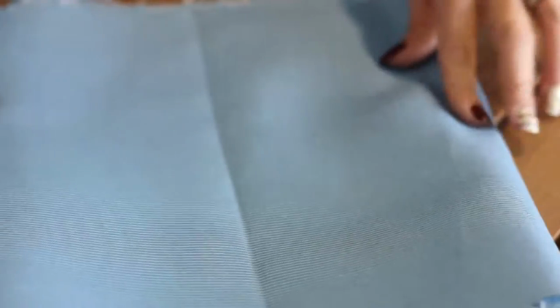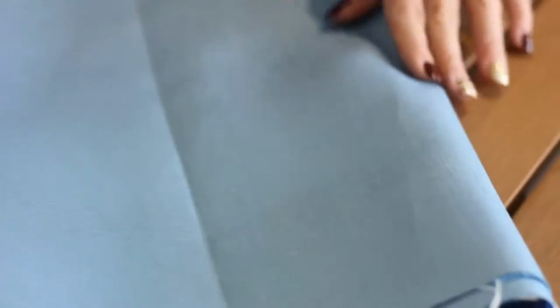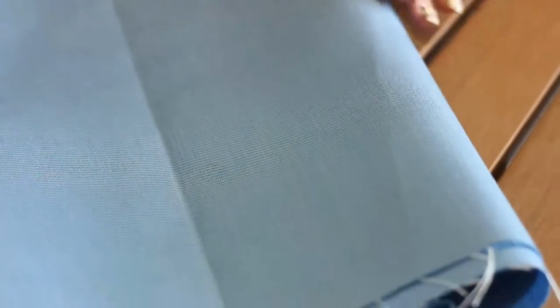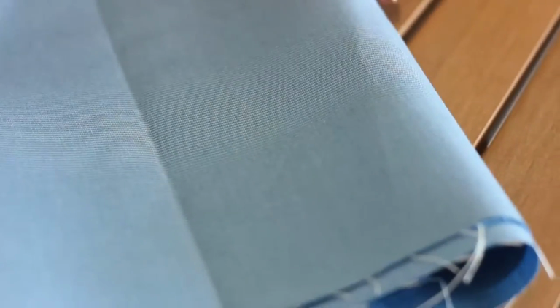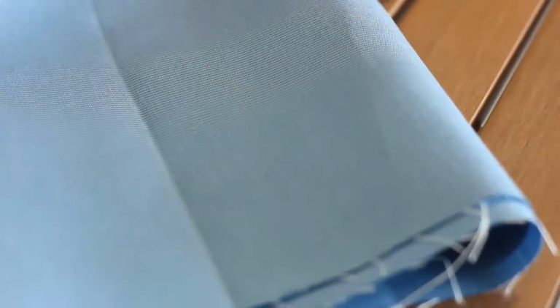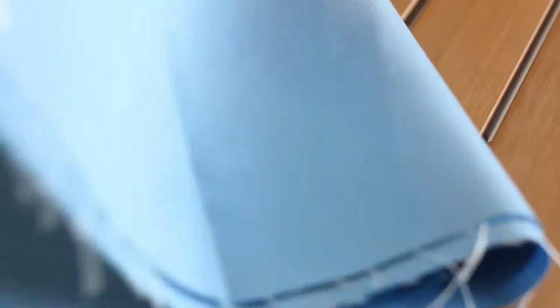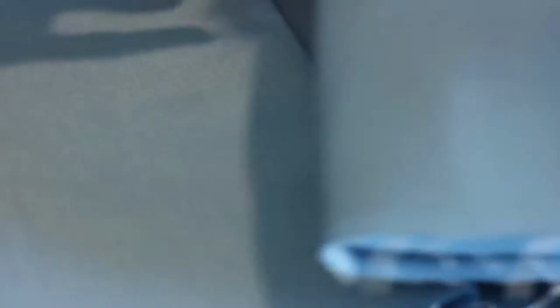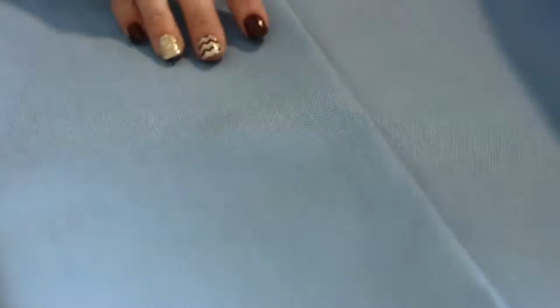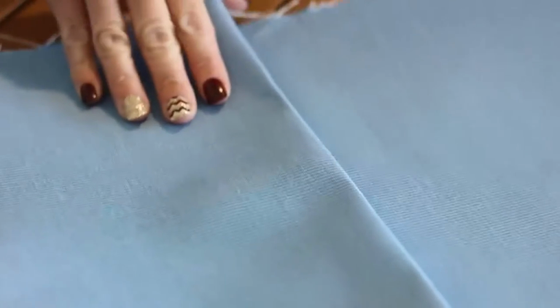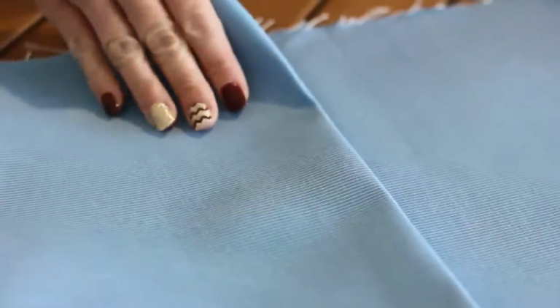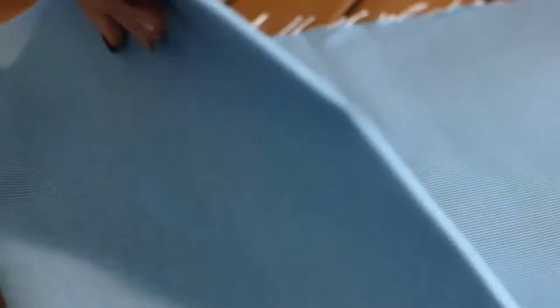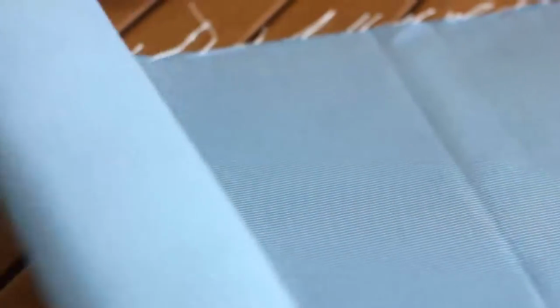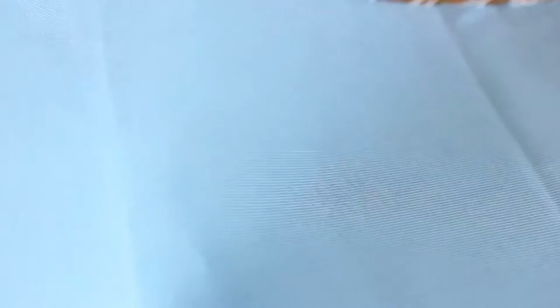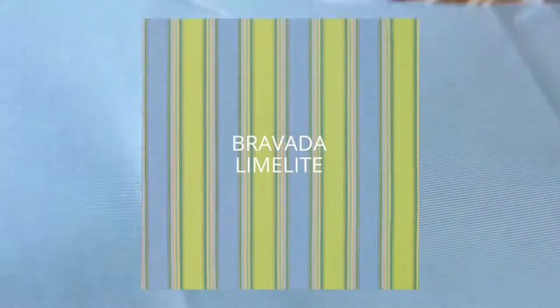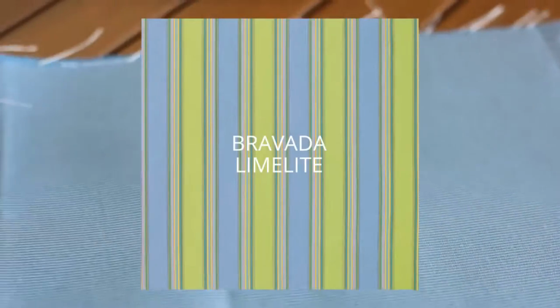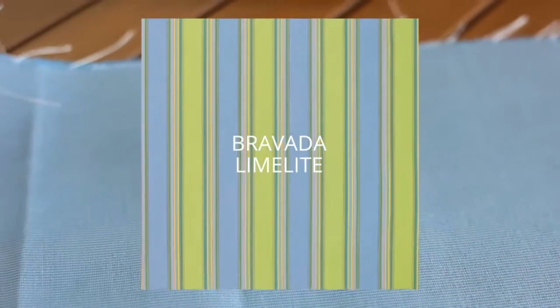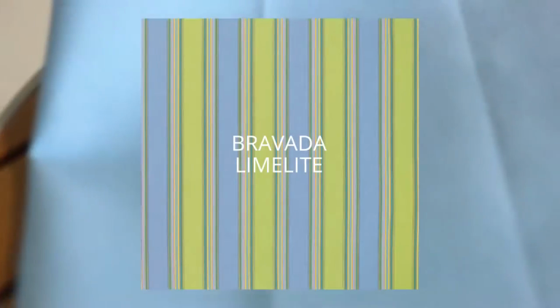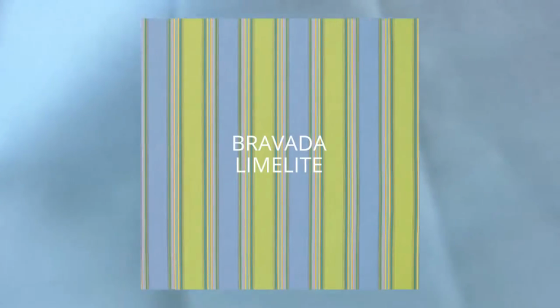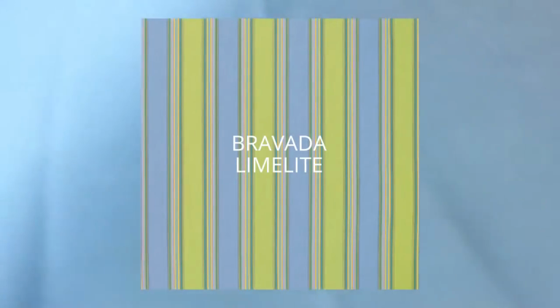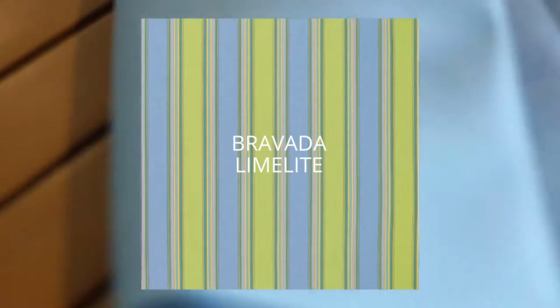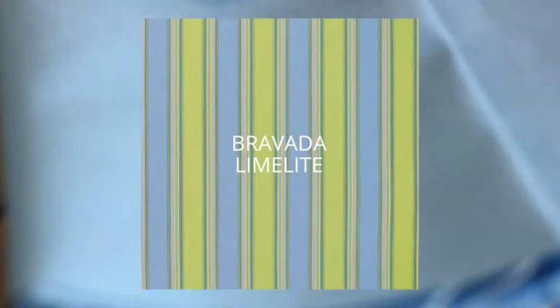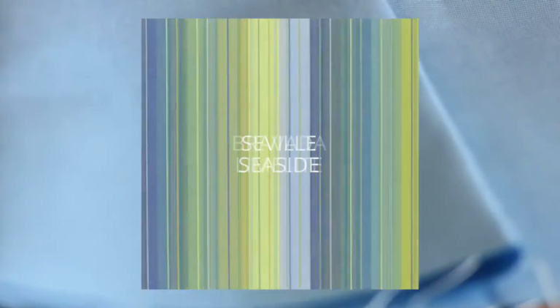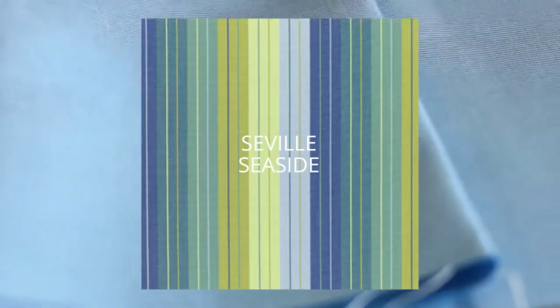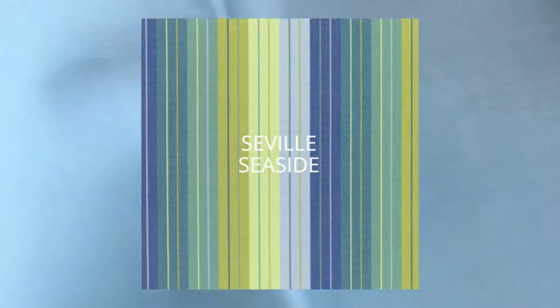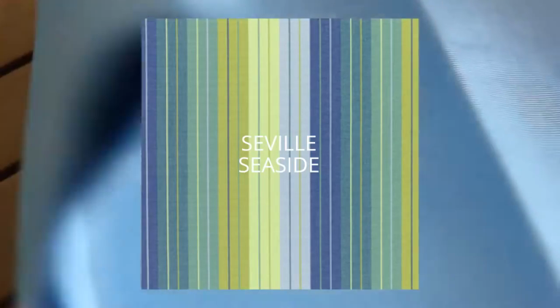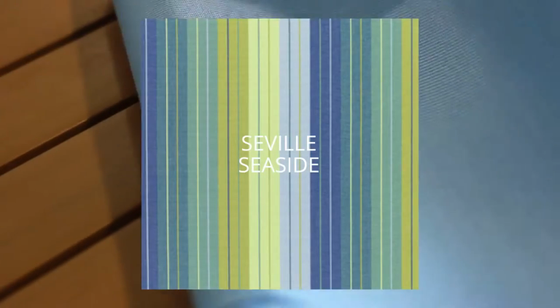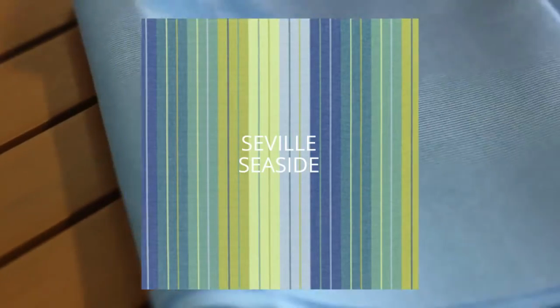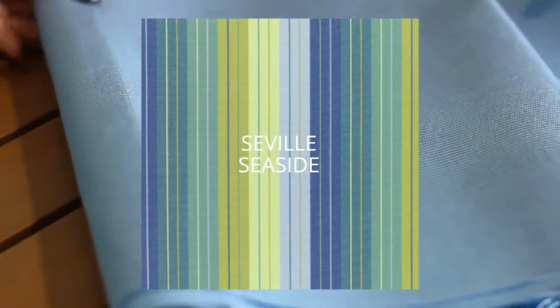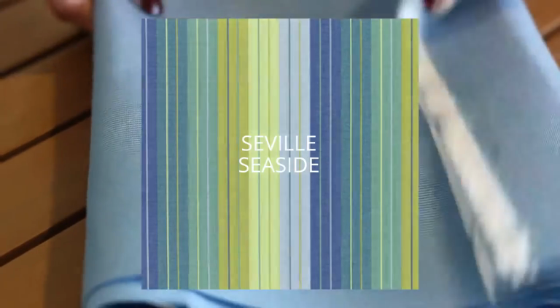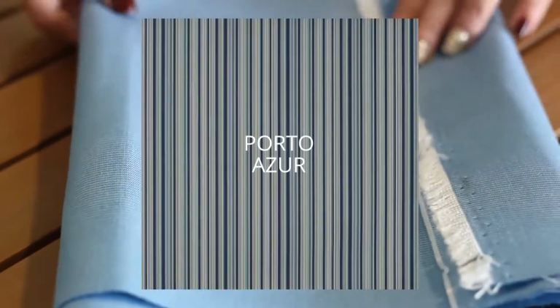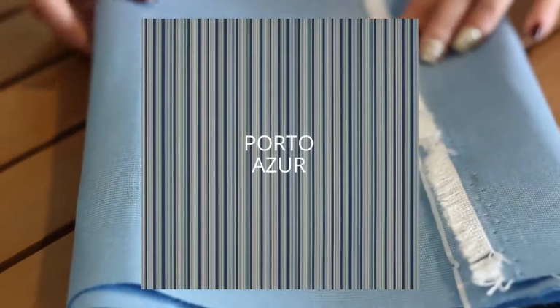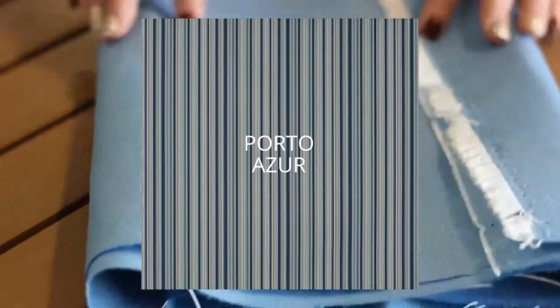Sunbrella Canvas Air Blue coordinates well with other fabrics, such as Sunbrella Bravada Limelight, Sunbrella Seville Seaside, and Sunbrella Euro Porto Azur.